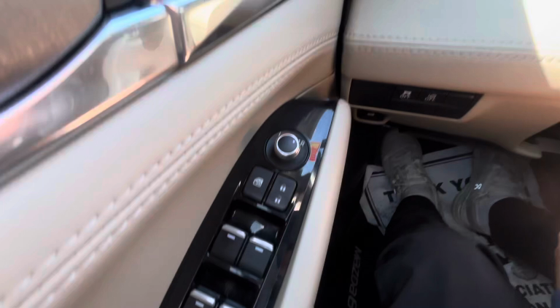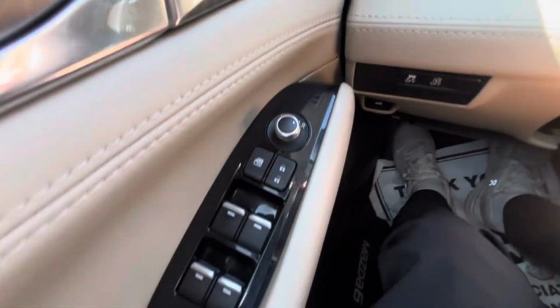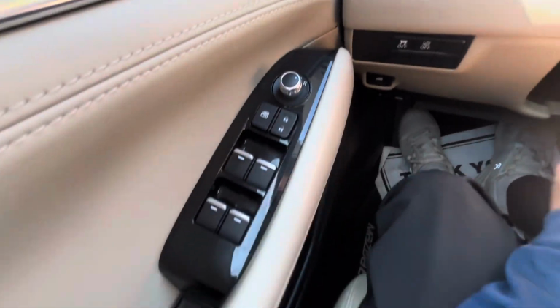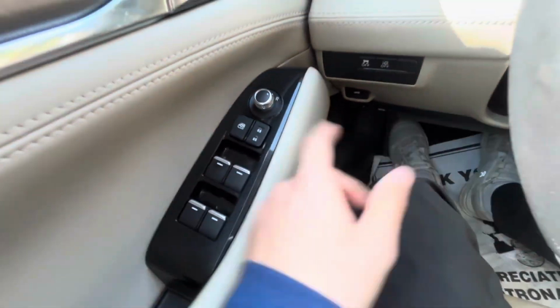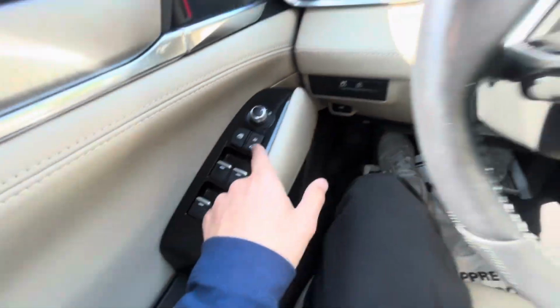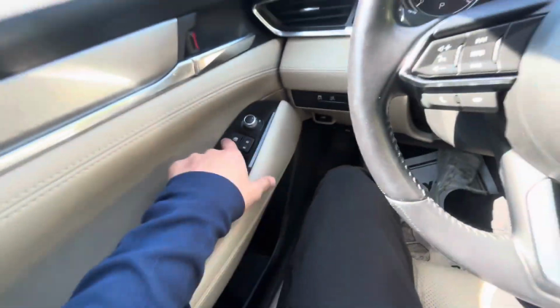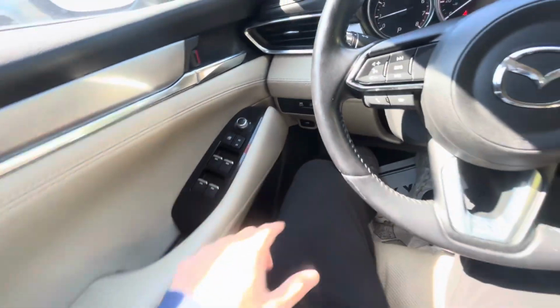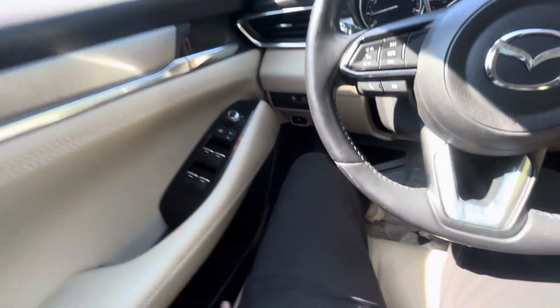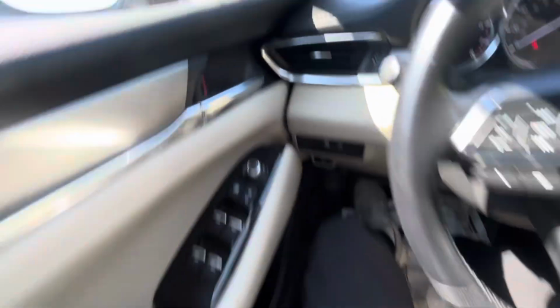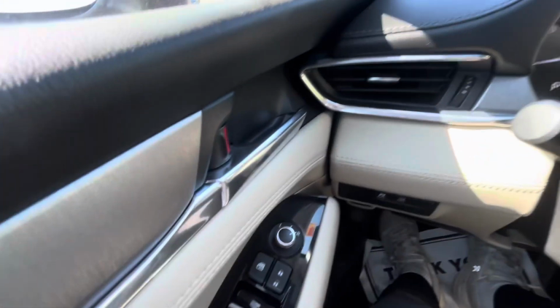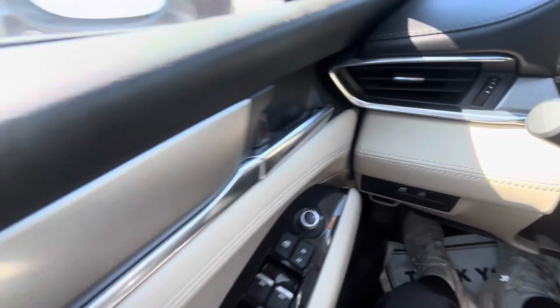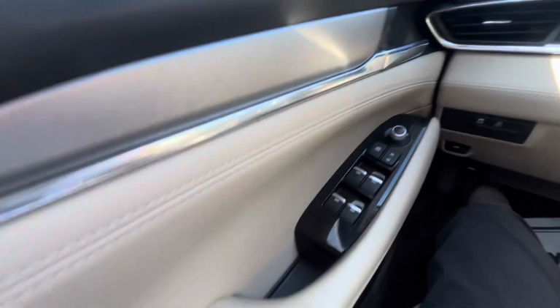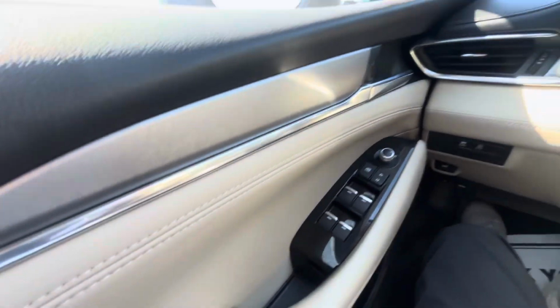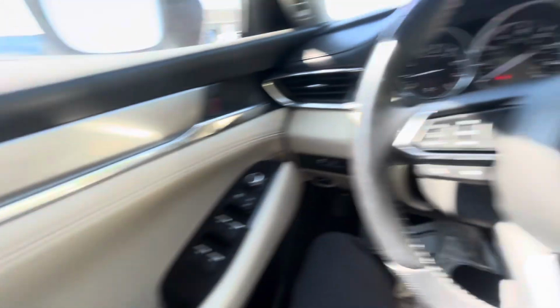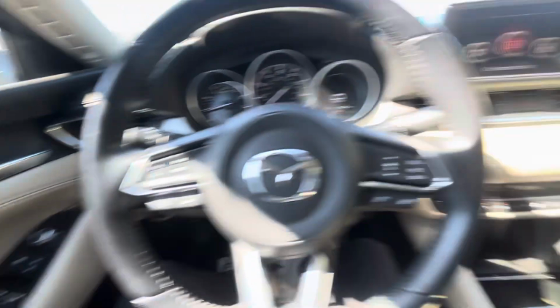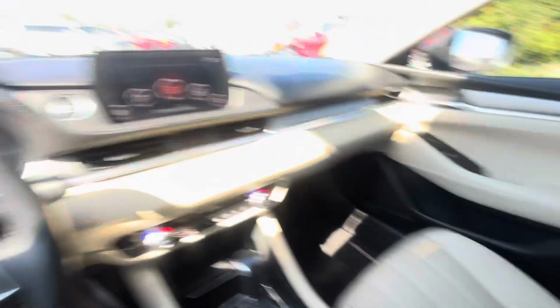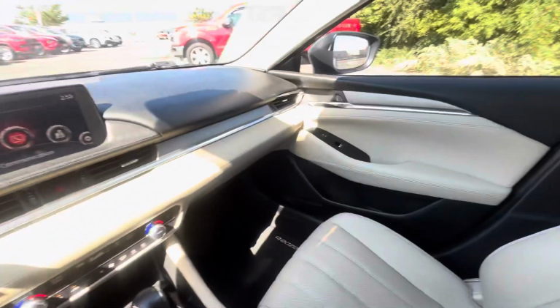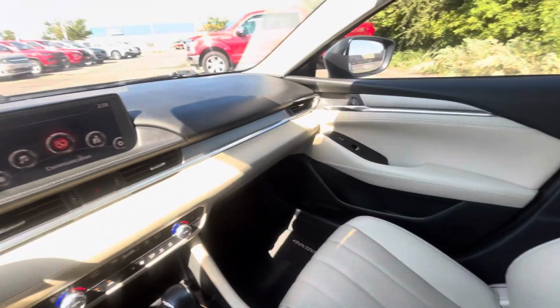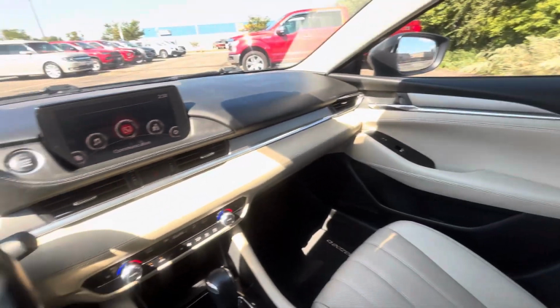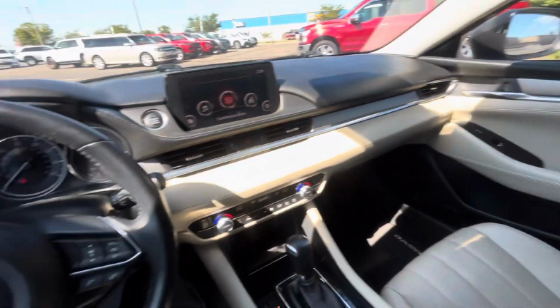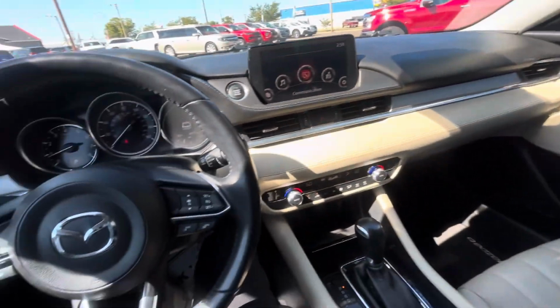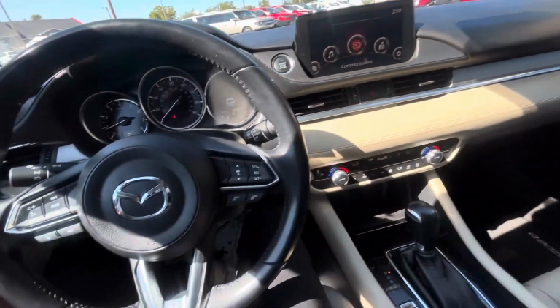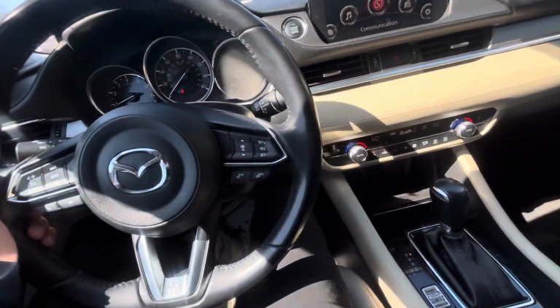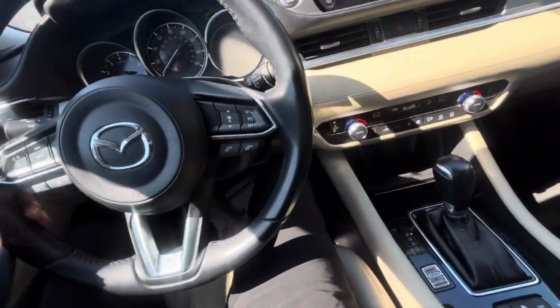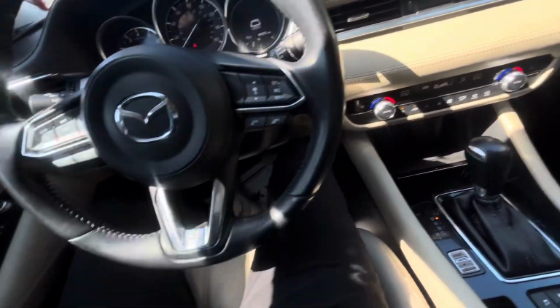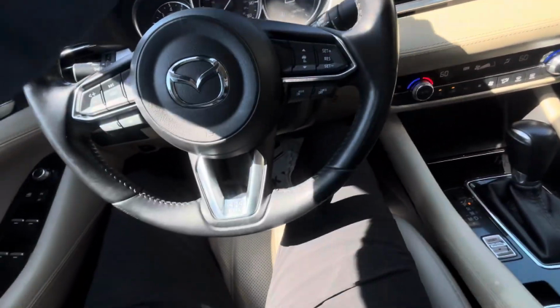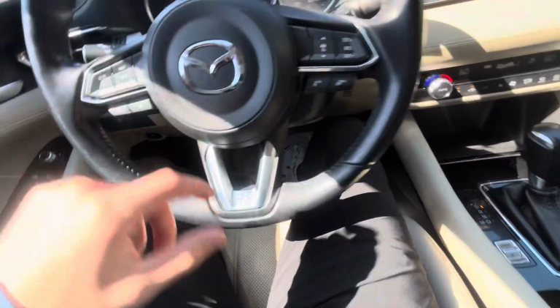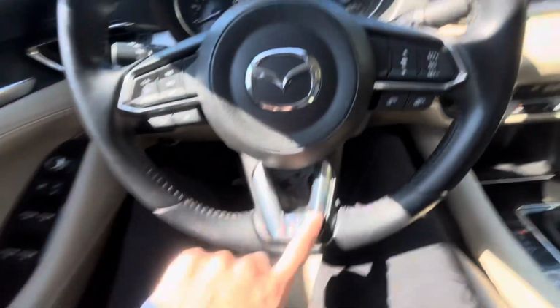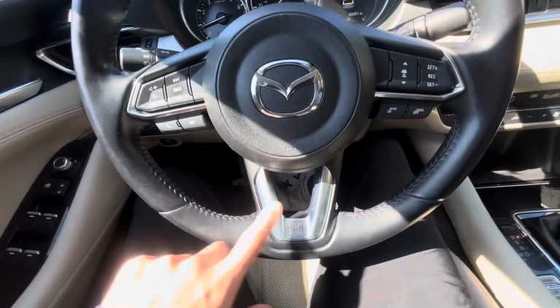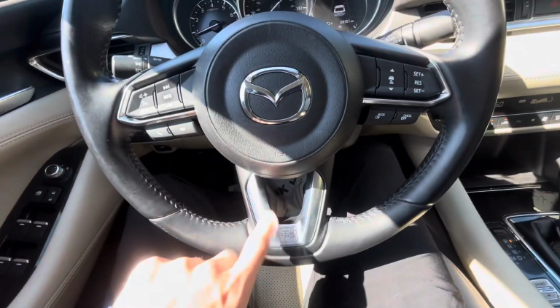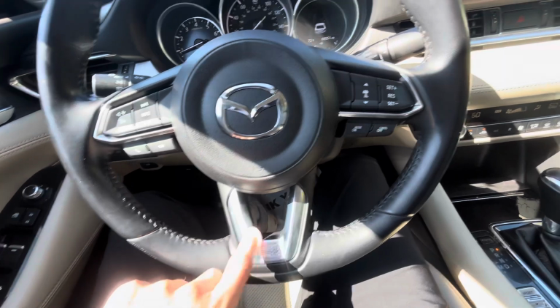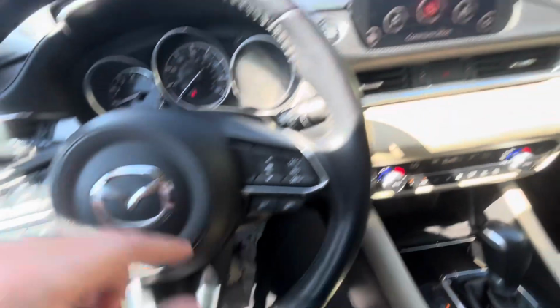You have power adjustable mirrors, lock and unlock, and a child safety lock. There's also chrome going along the trim of the vehicle, which is super nice, and chrome on the wheel as well.